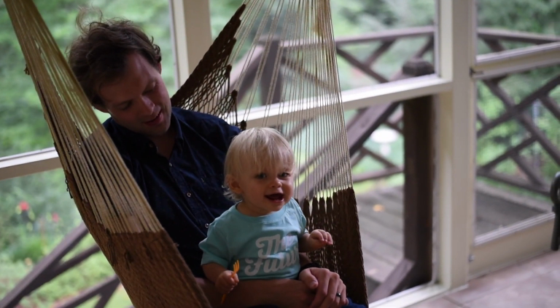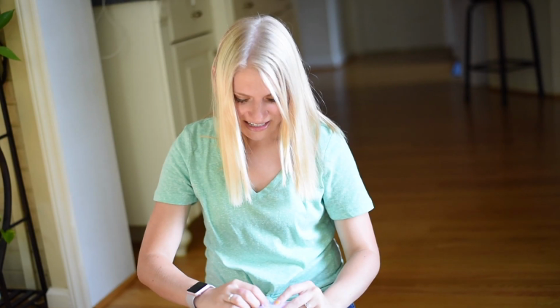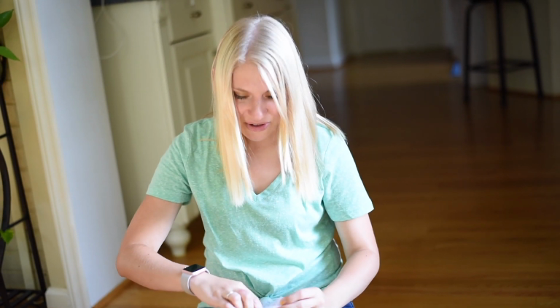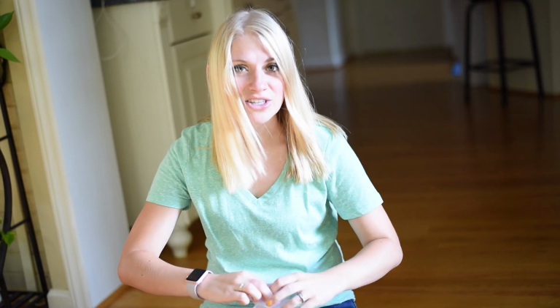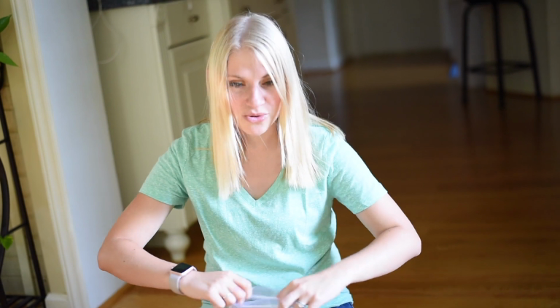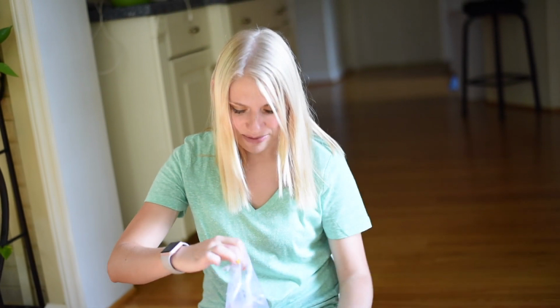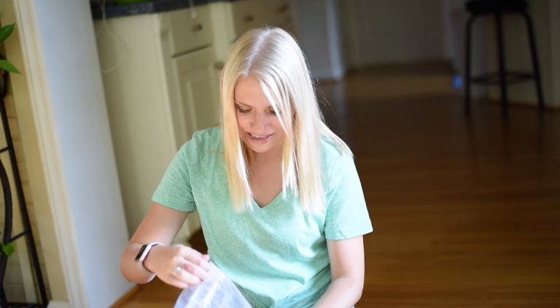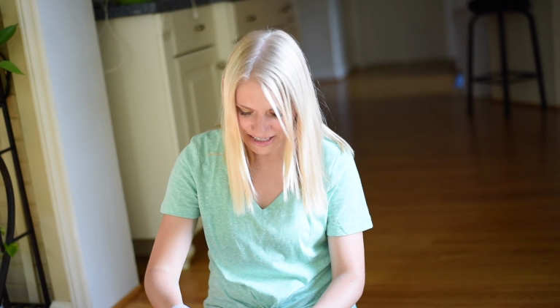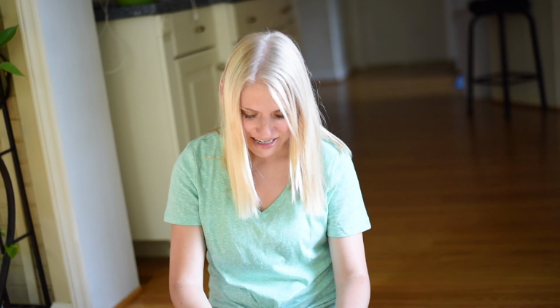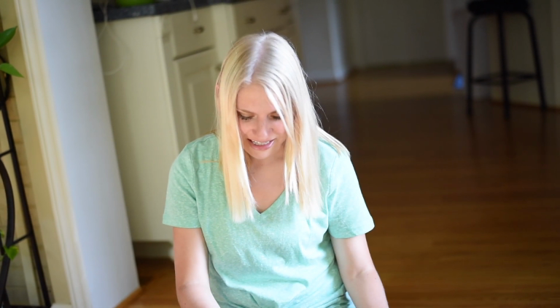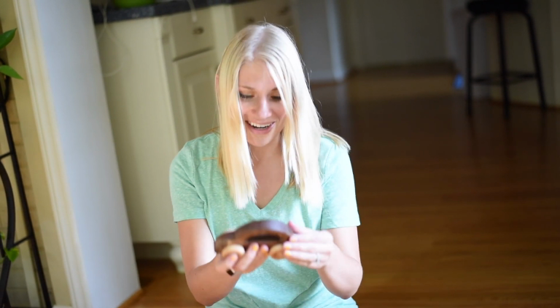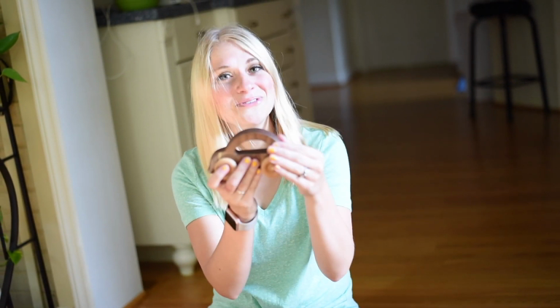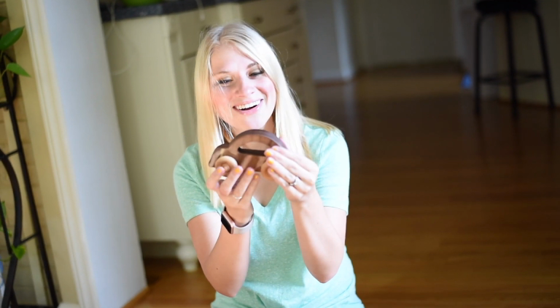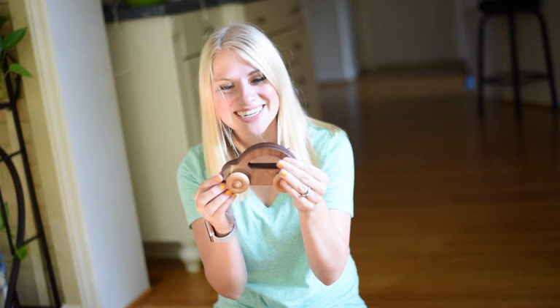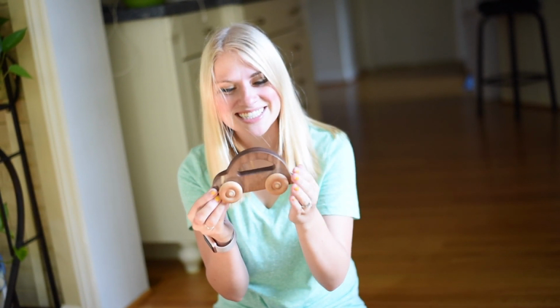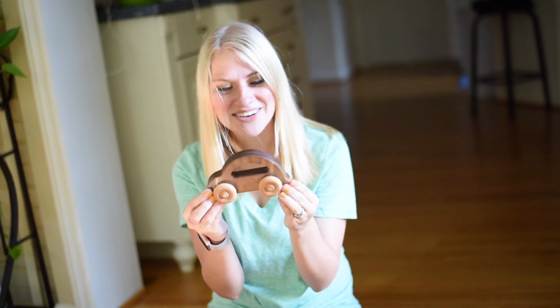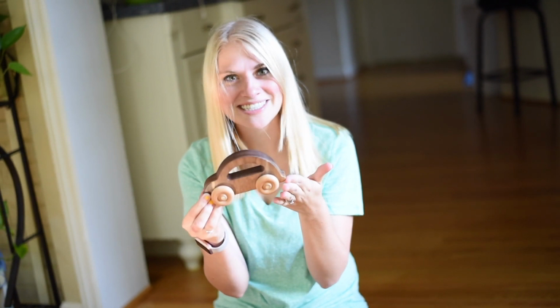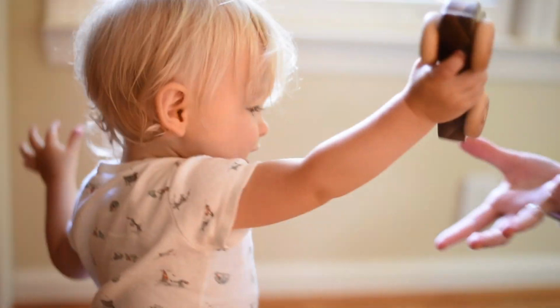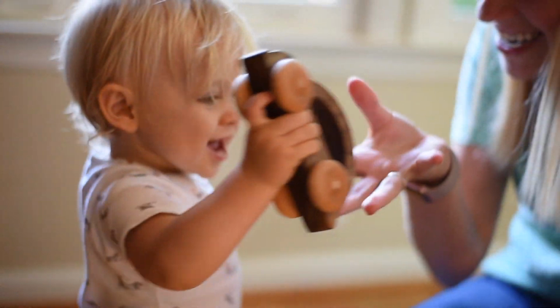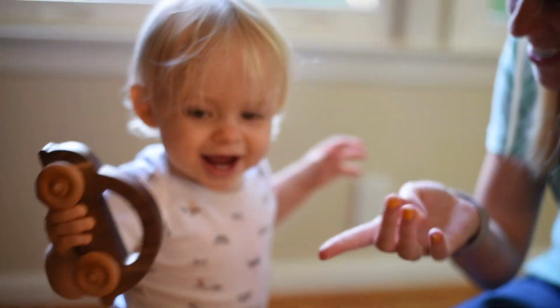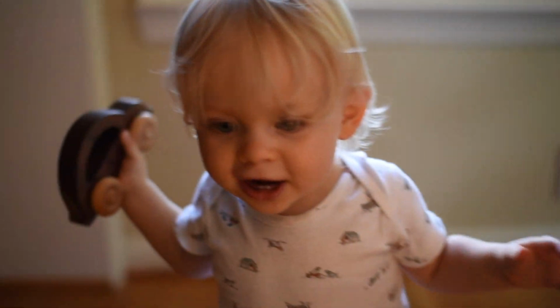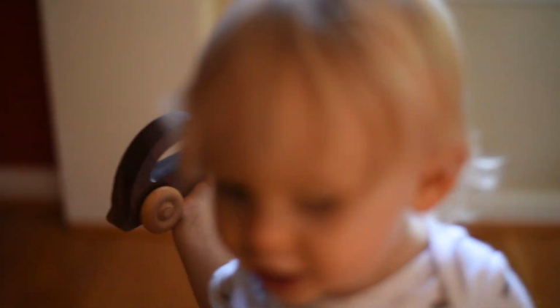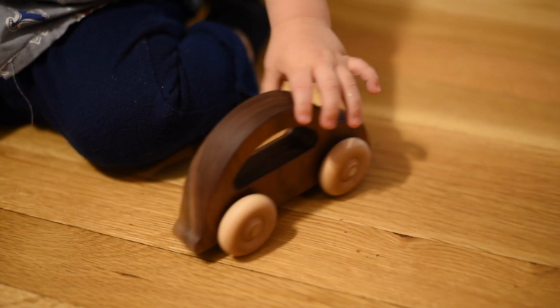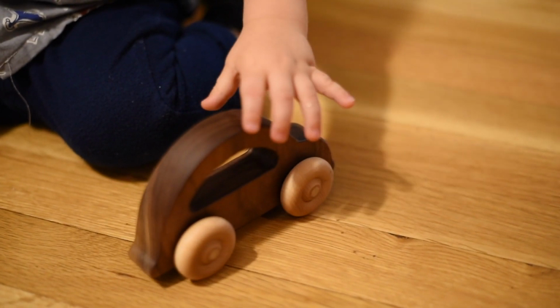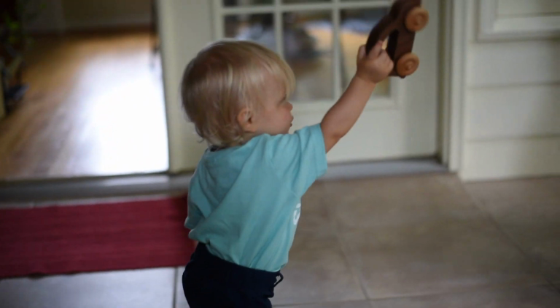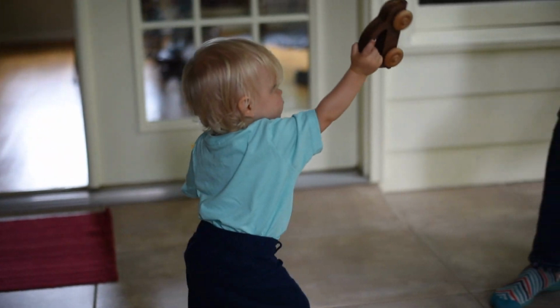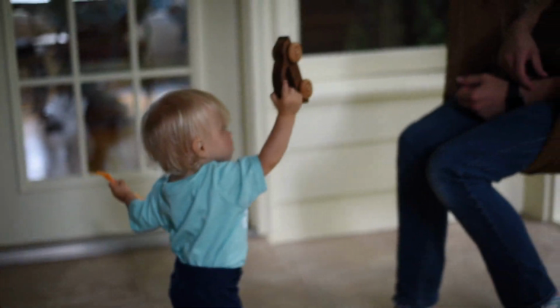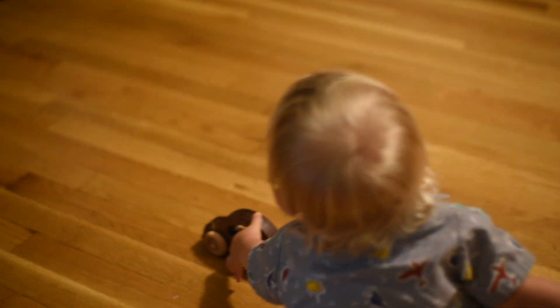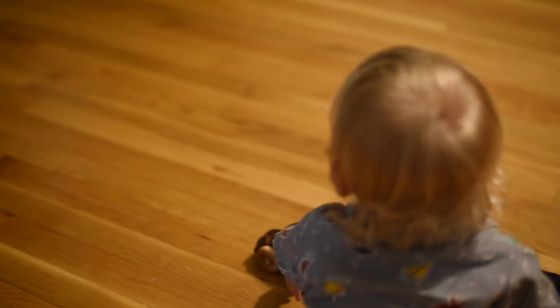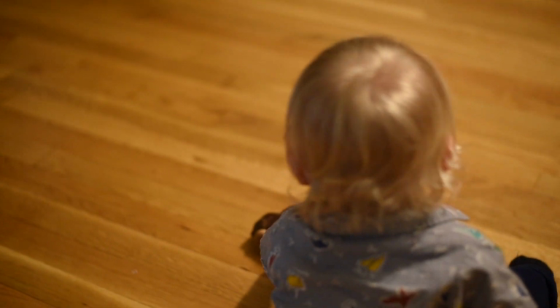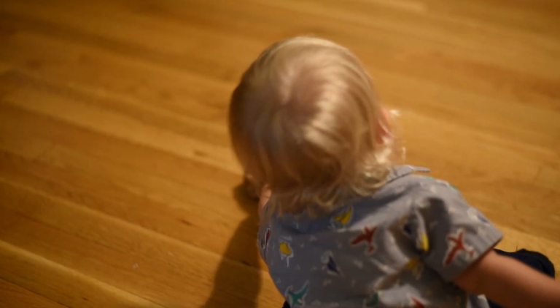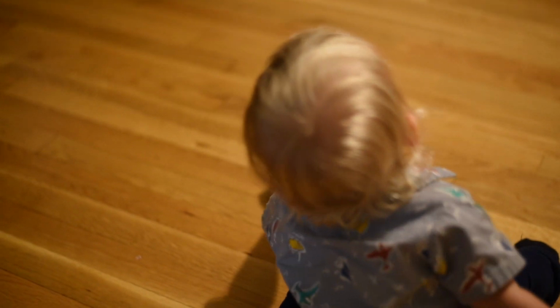You always get the cutest toys in these boxes. We got a little wooden car — how cute is this? We are going to love this.